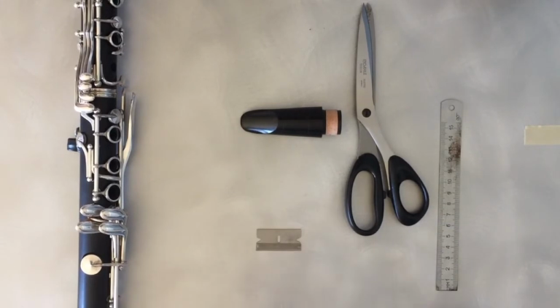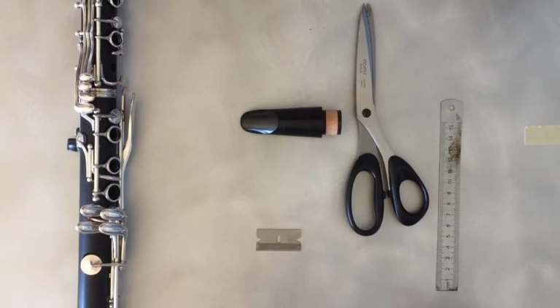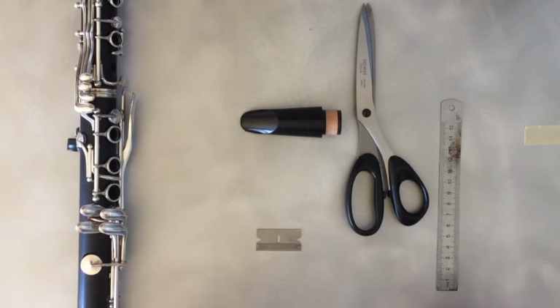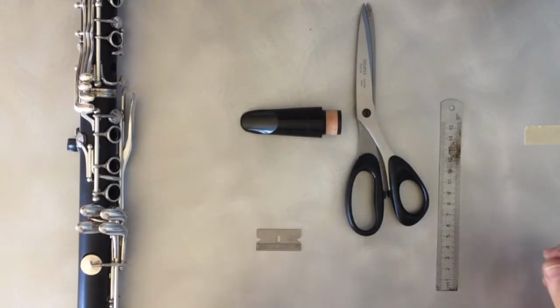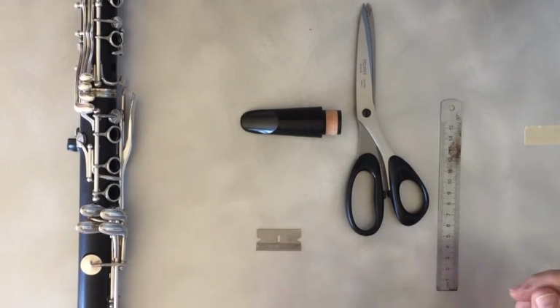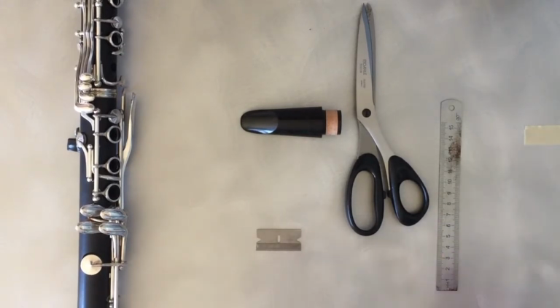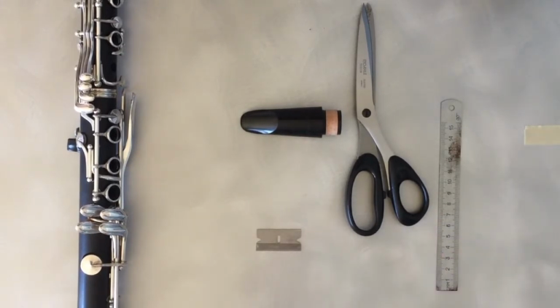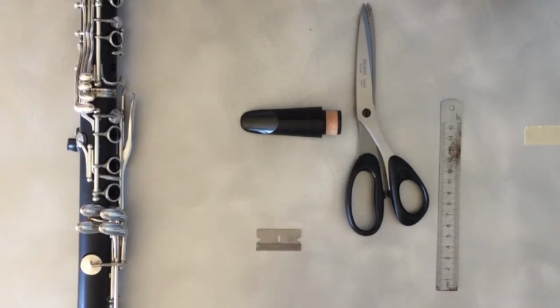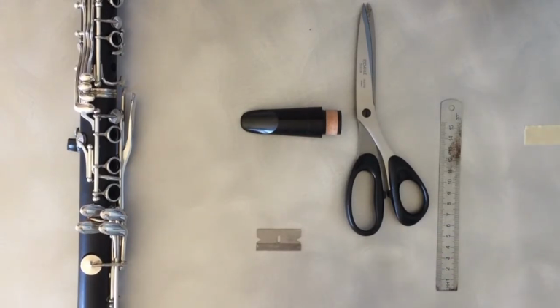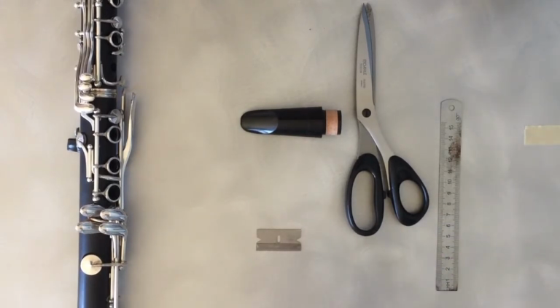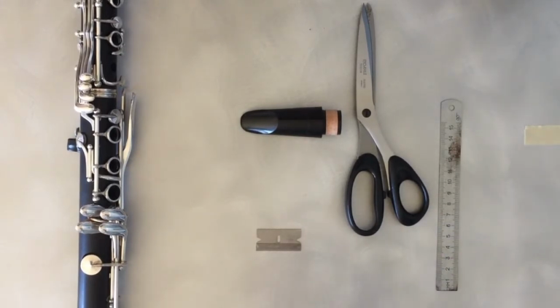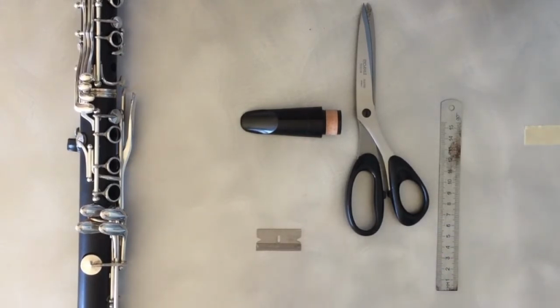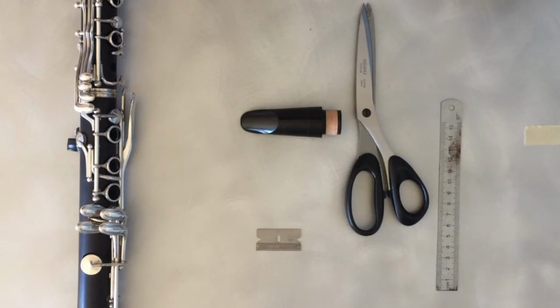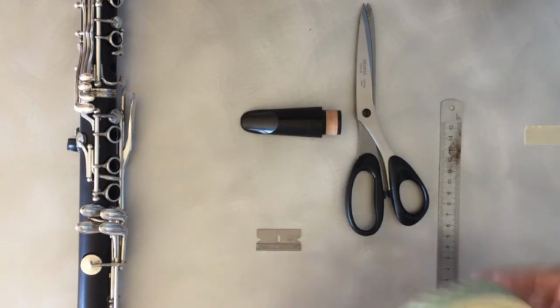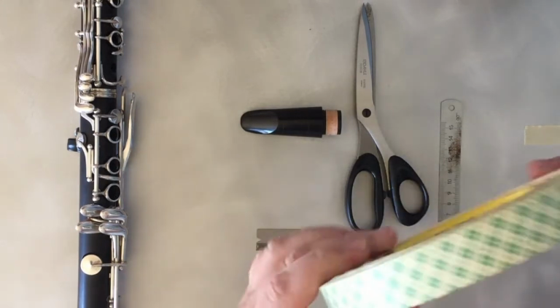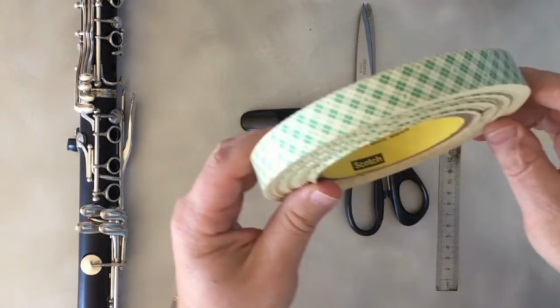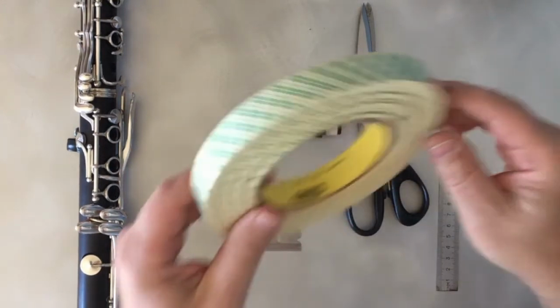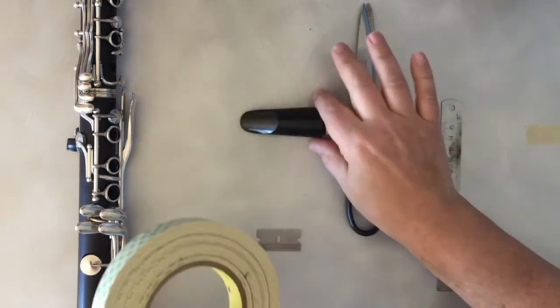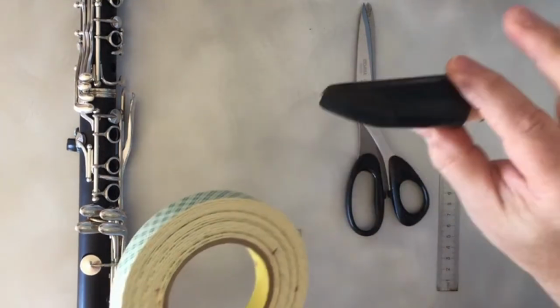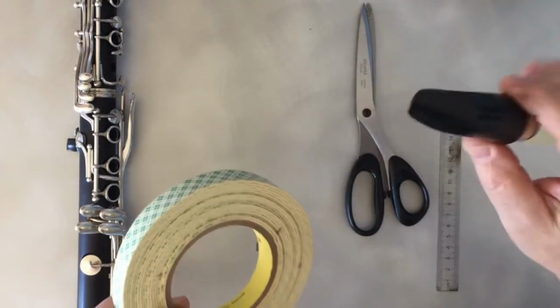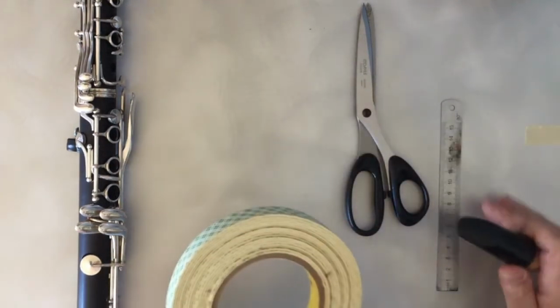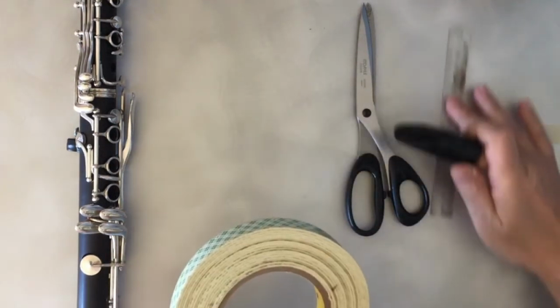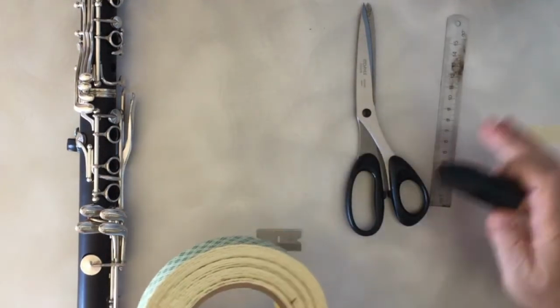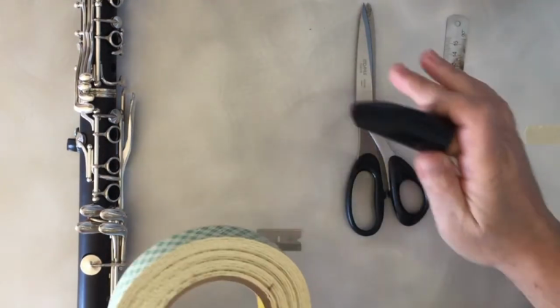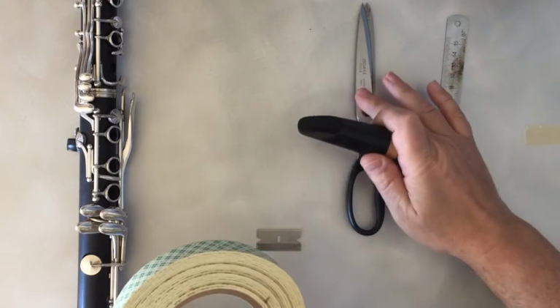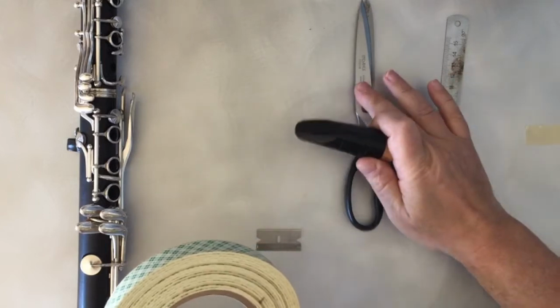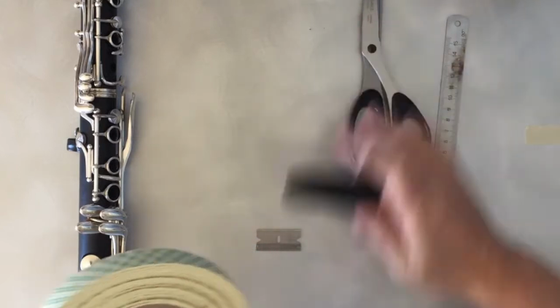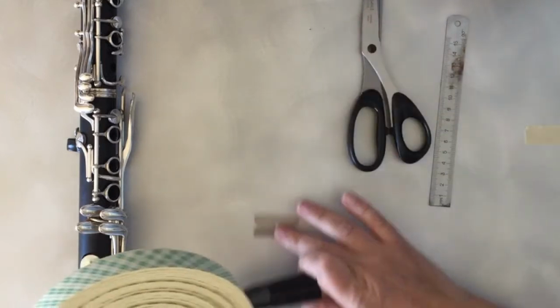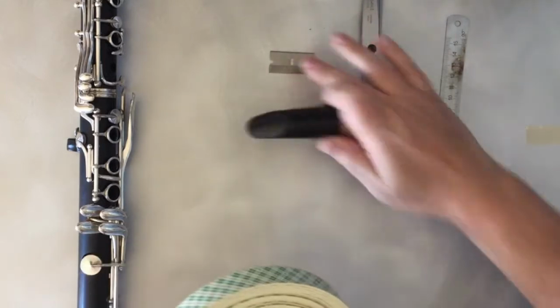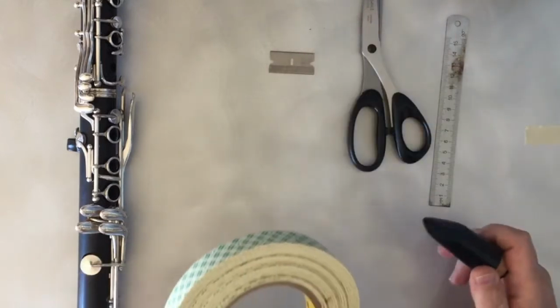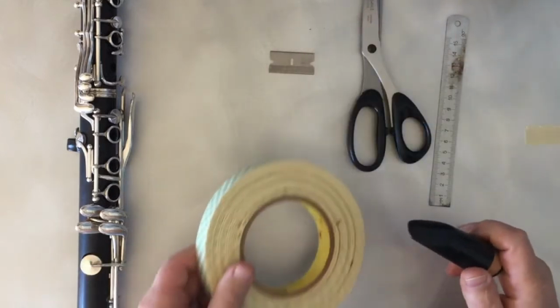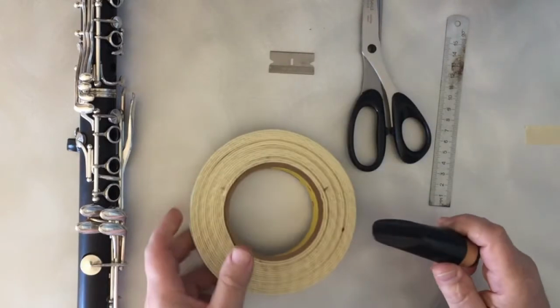So what we have: we have a tape, we have a mouthpiece, we have a ruler, scissors, and a razor blade.